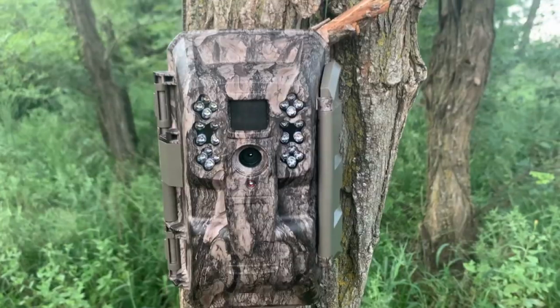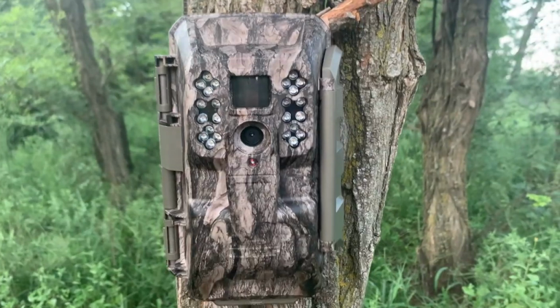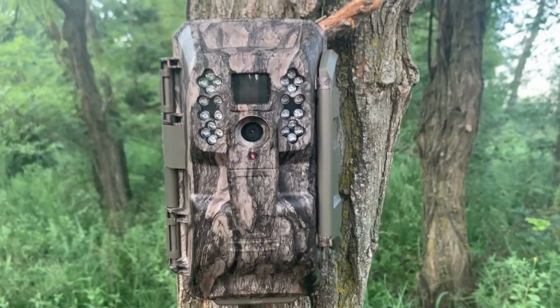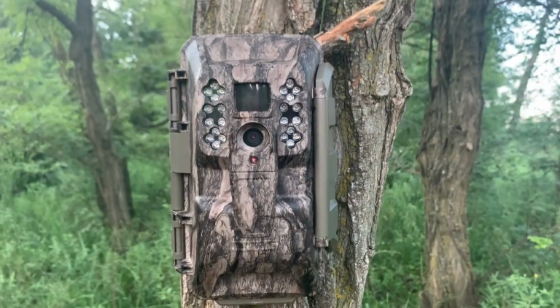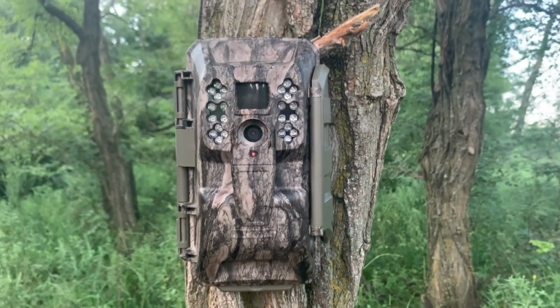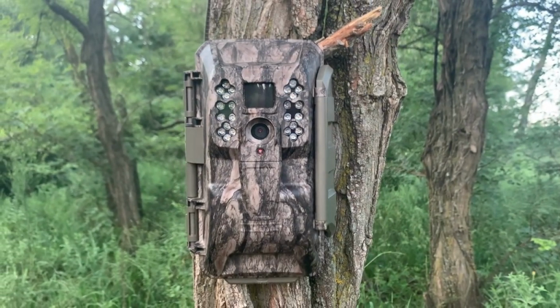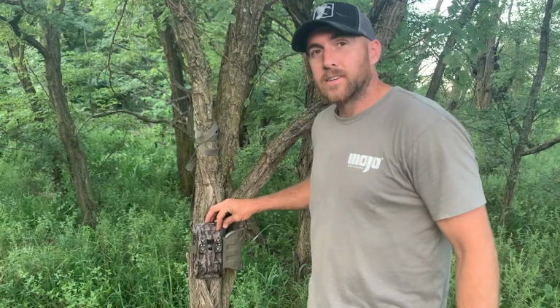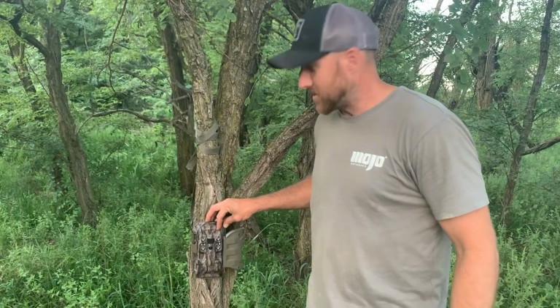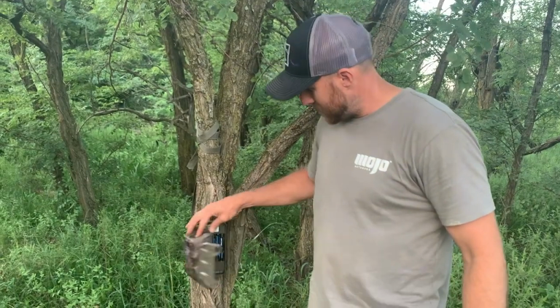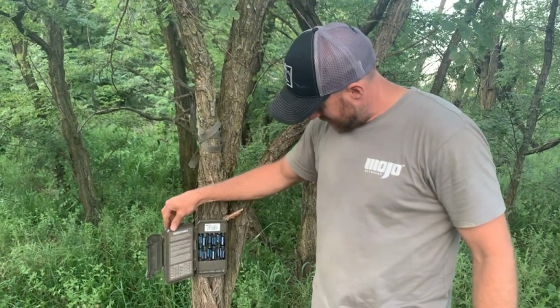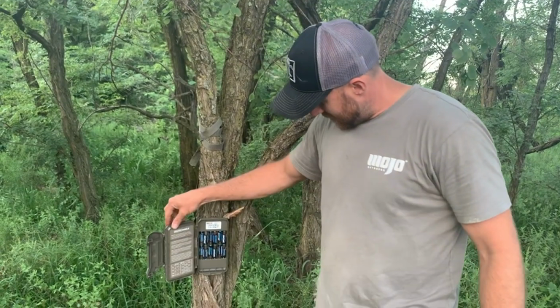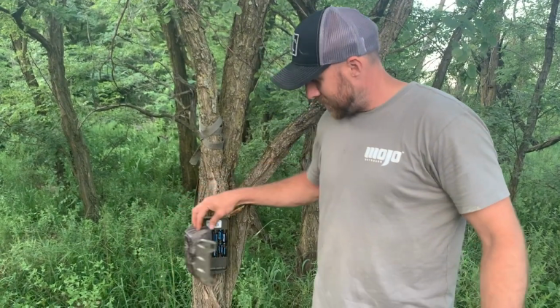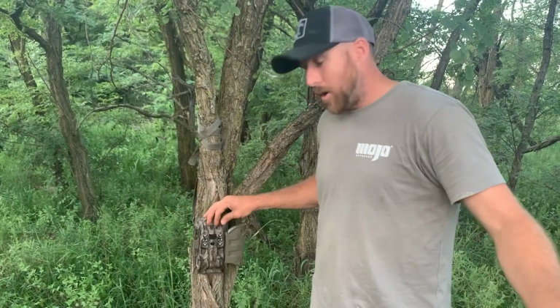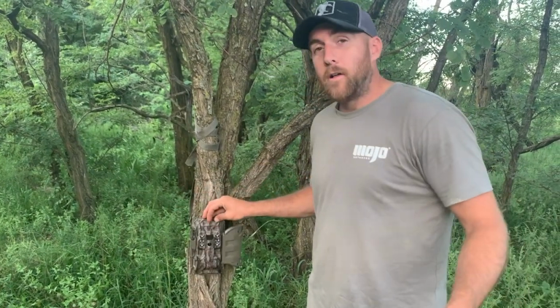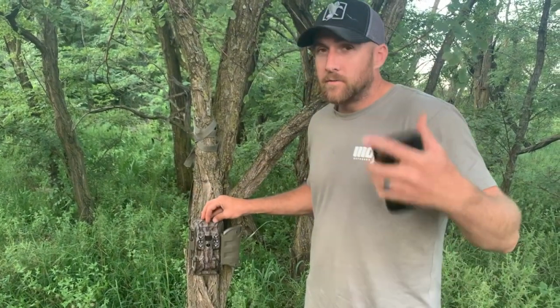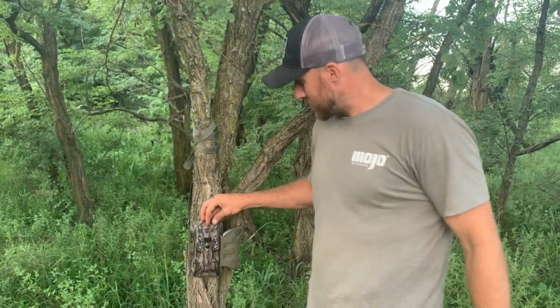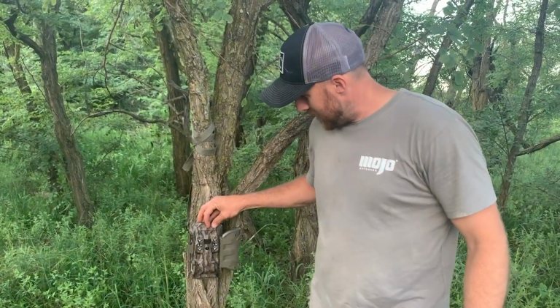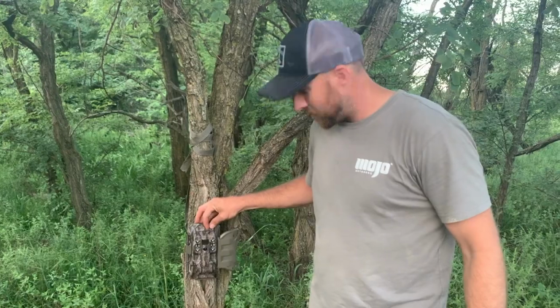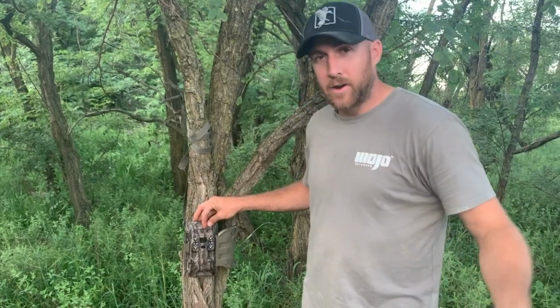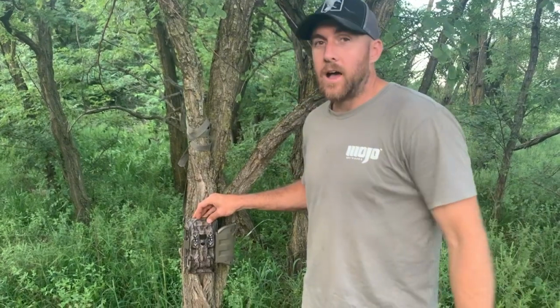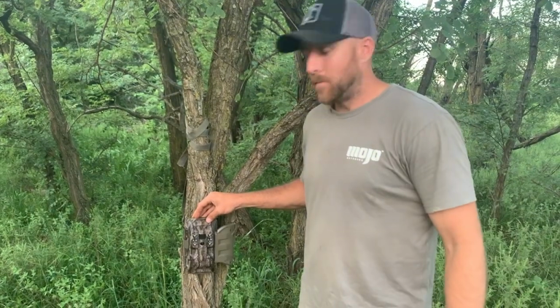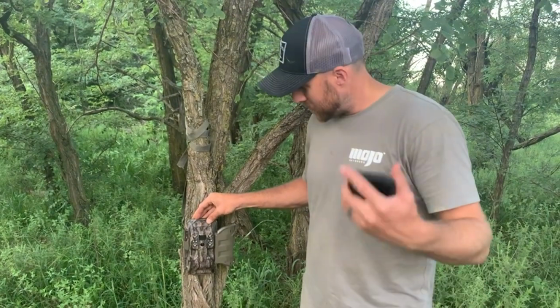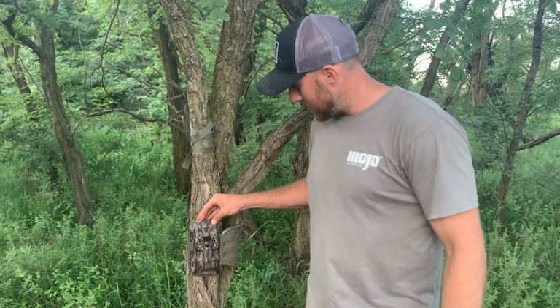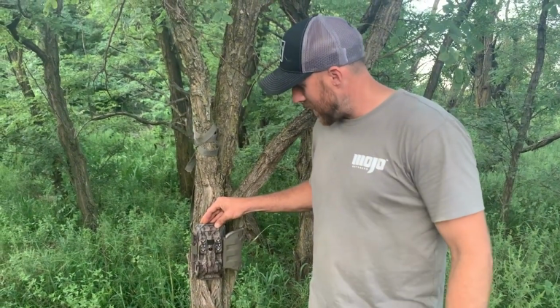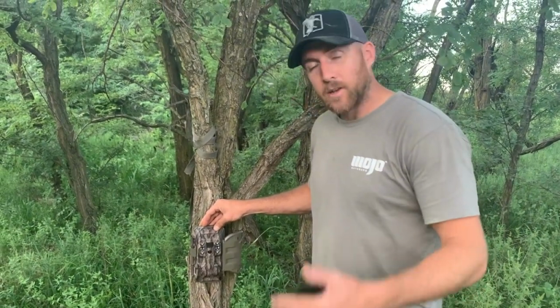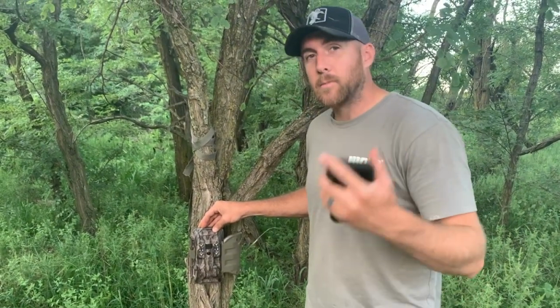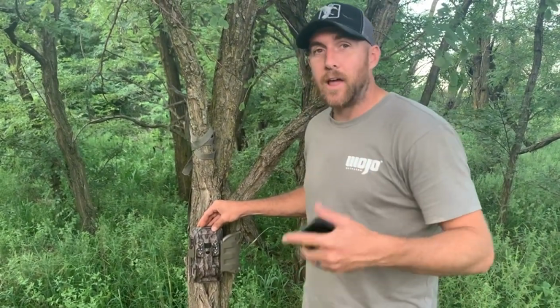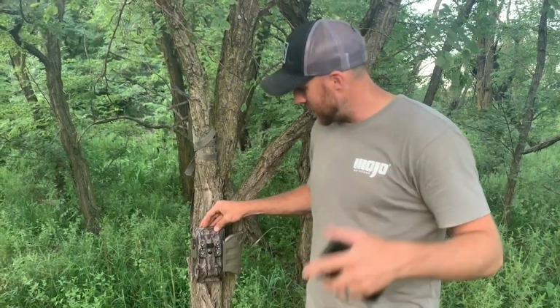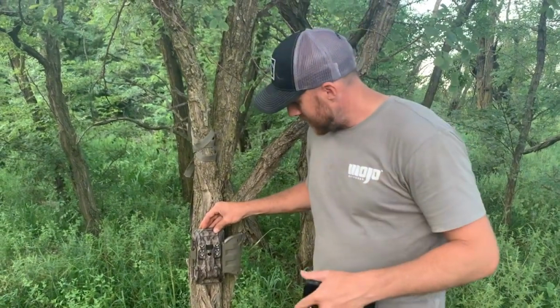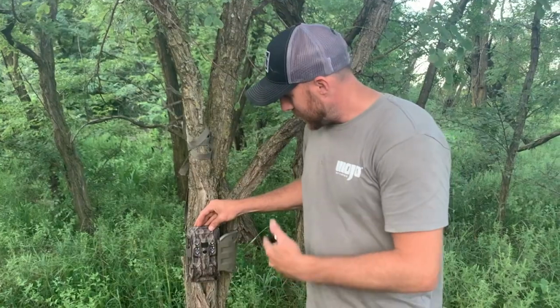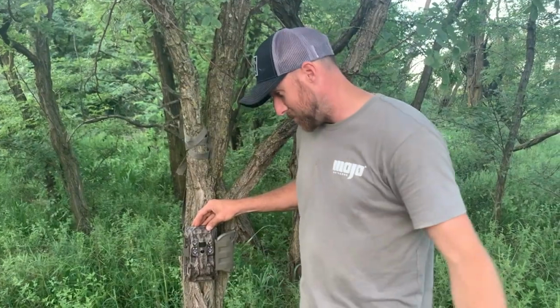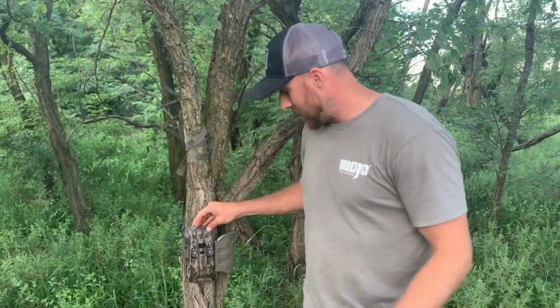Again, this is the Moultrie Mobile XA6000 camera, and overall I would give it a thumbs up for the money. I'd buy more of them and use the app. You can link your cameras on the app together. It's been a good camera.